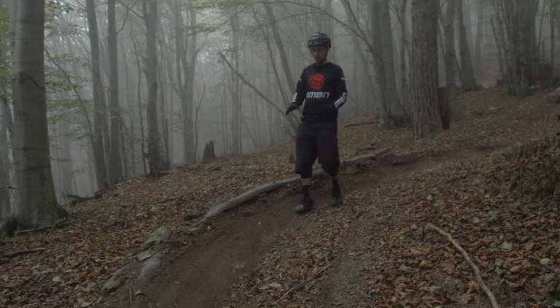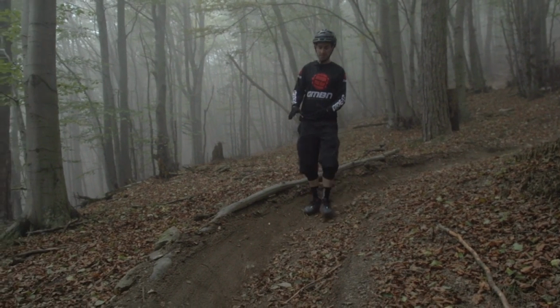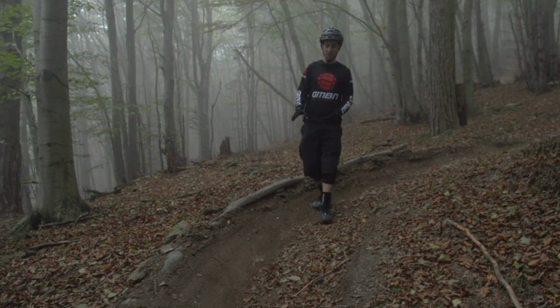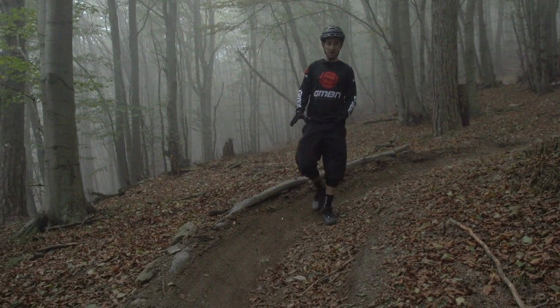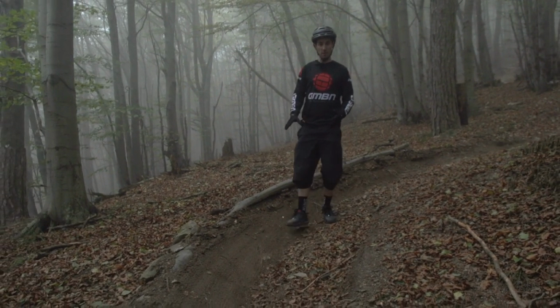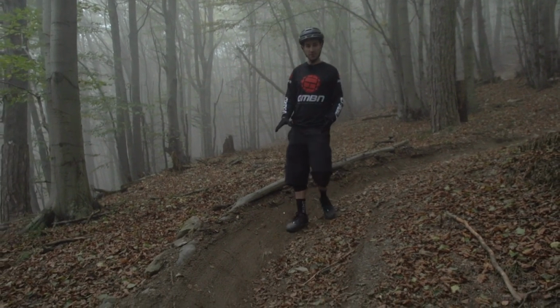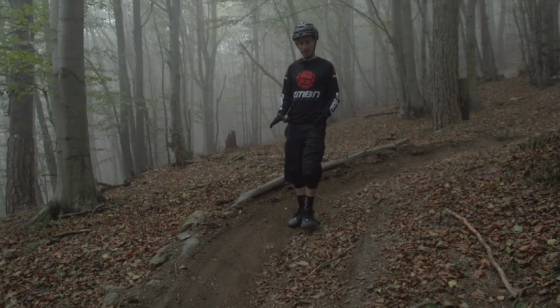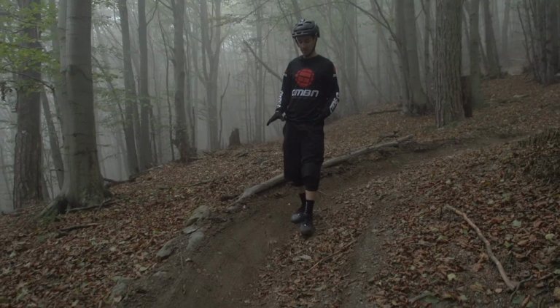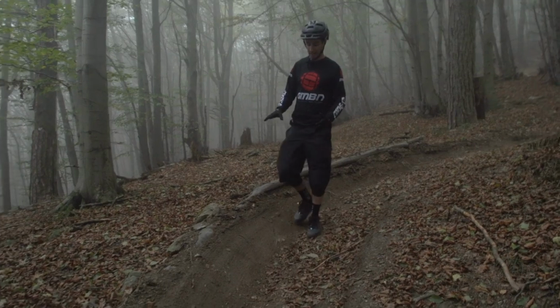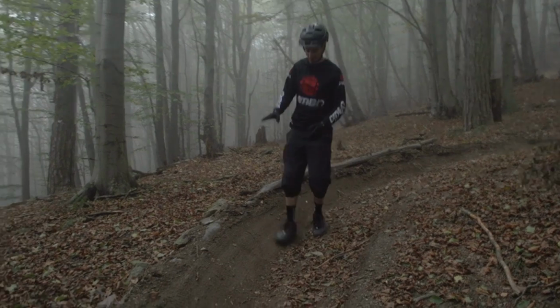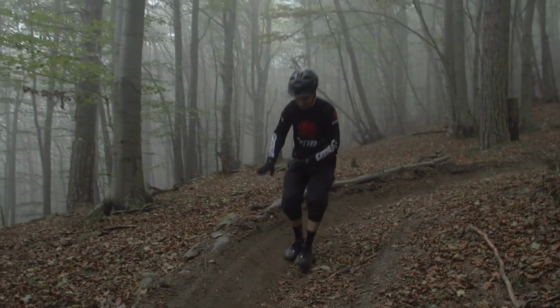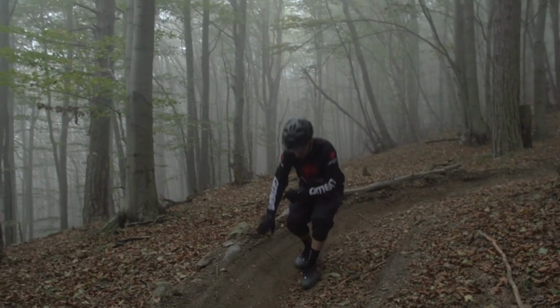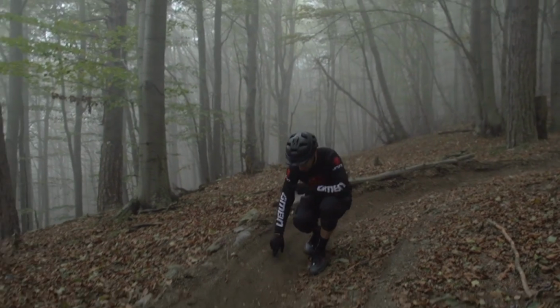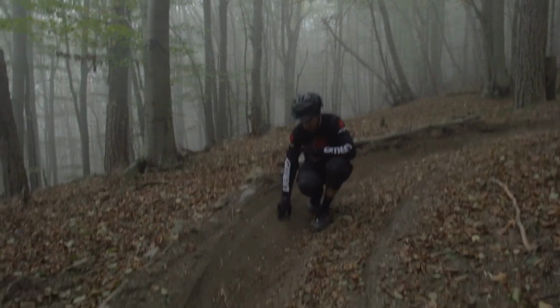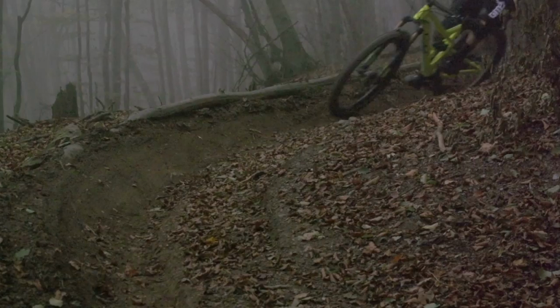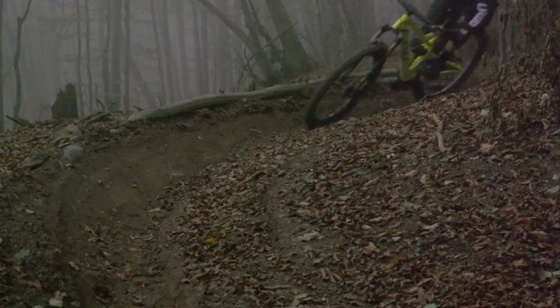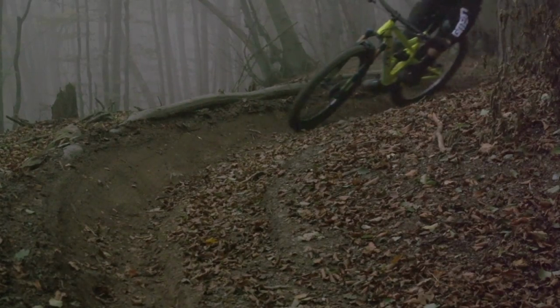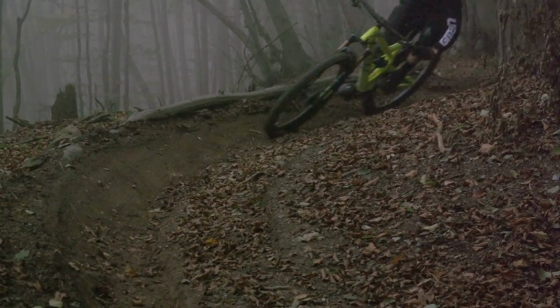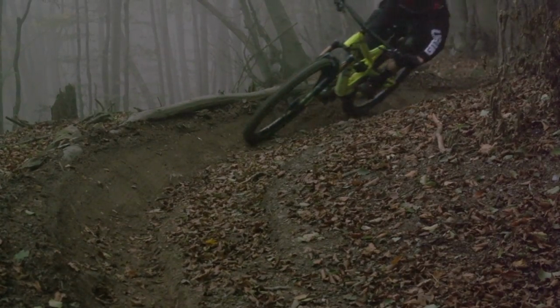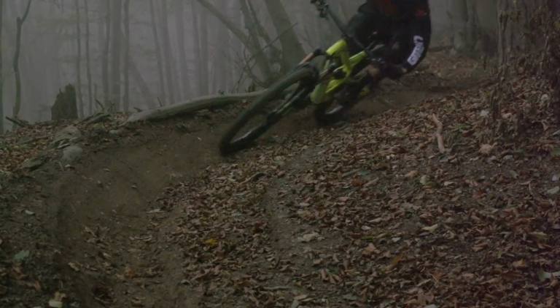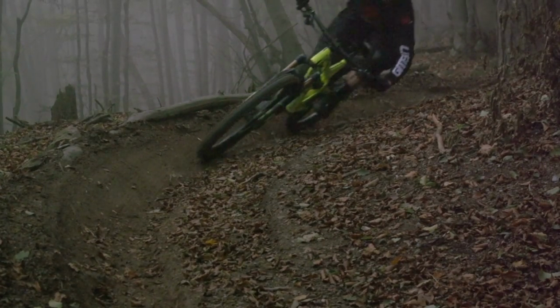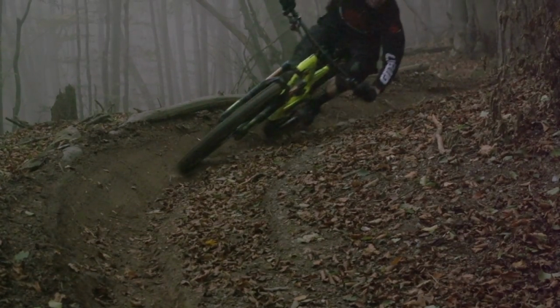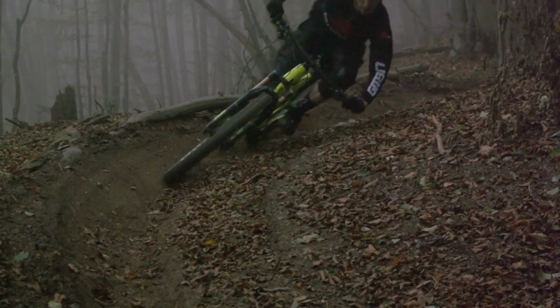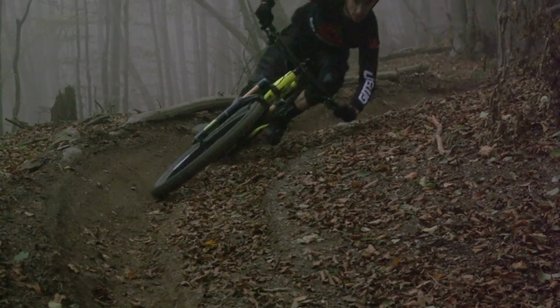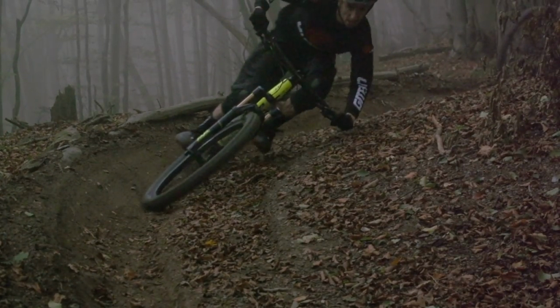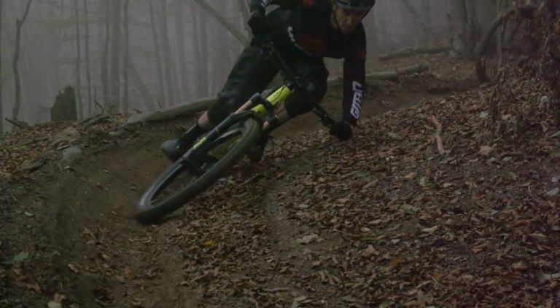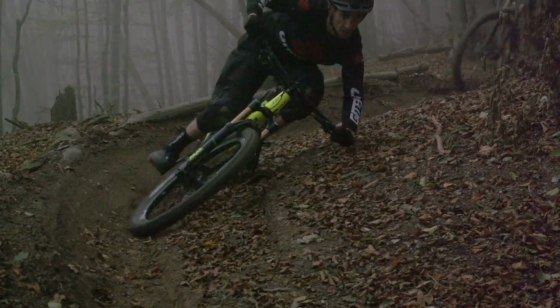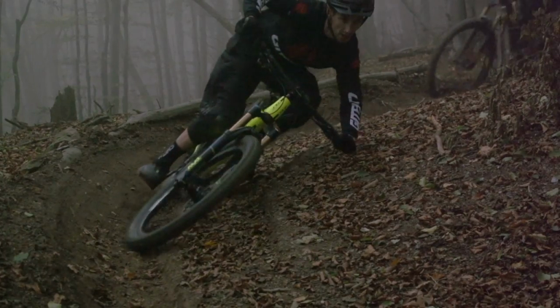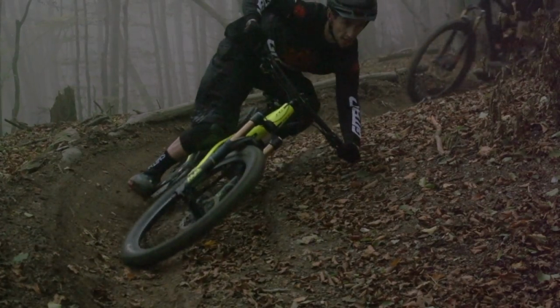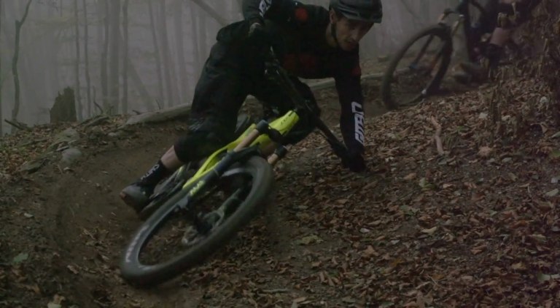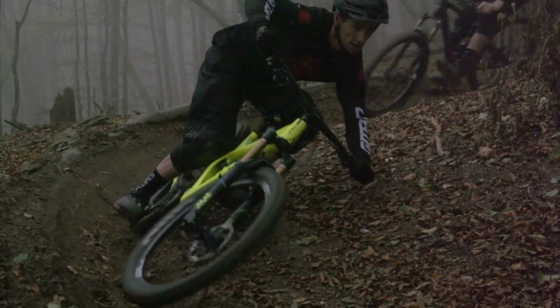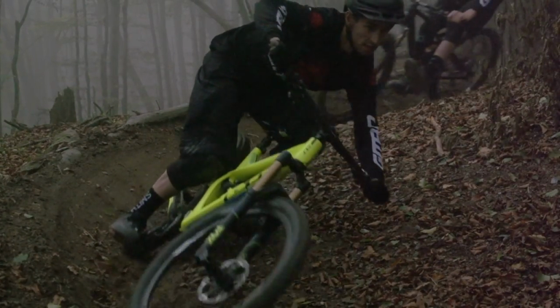This is a really great berm for doing it because it's actually really steep and really grippy. So I can be really aggressive, throw the bike in, and lean it over as far as possible.